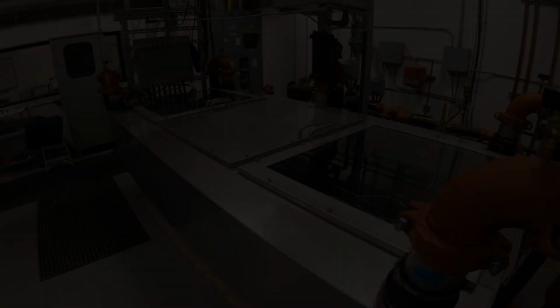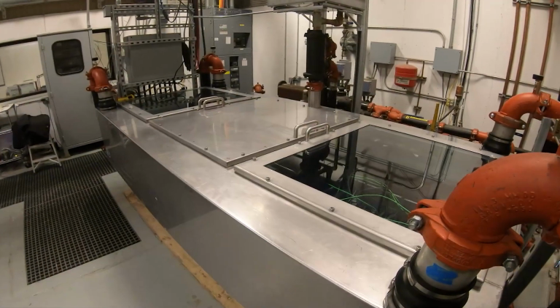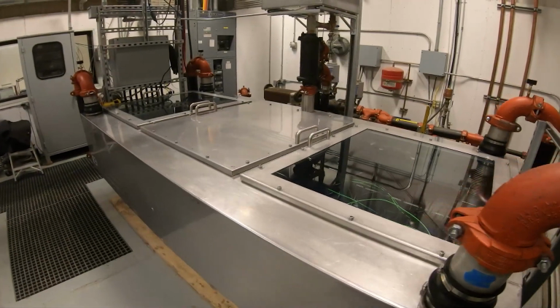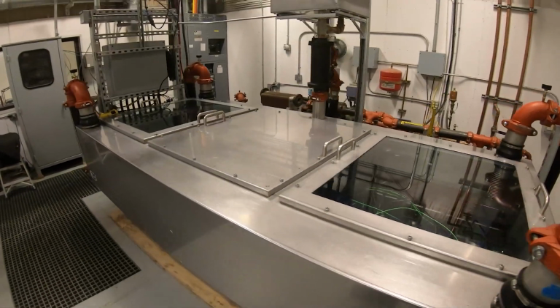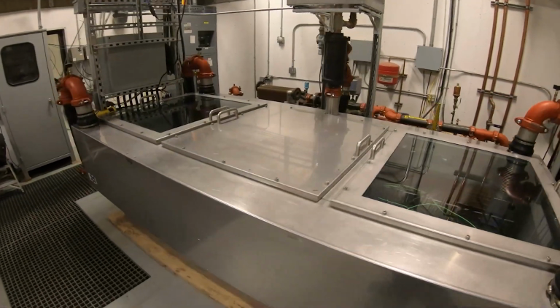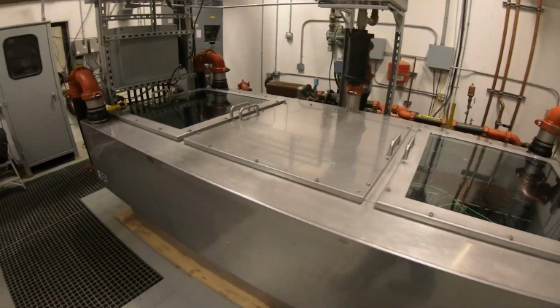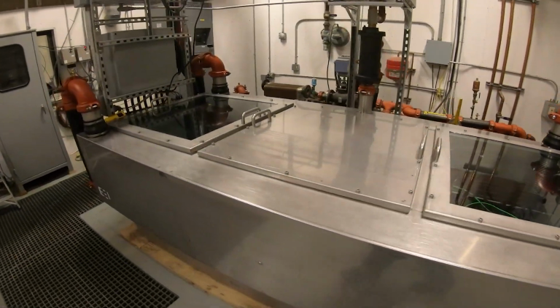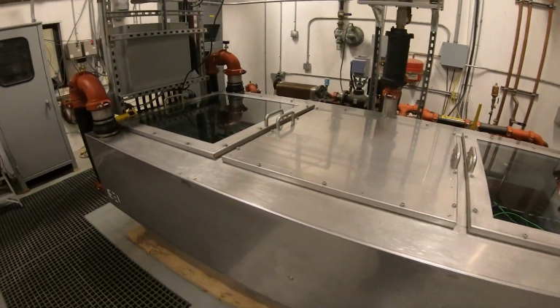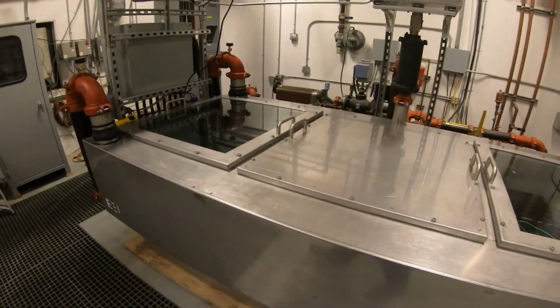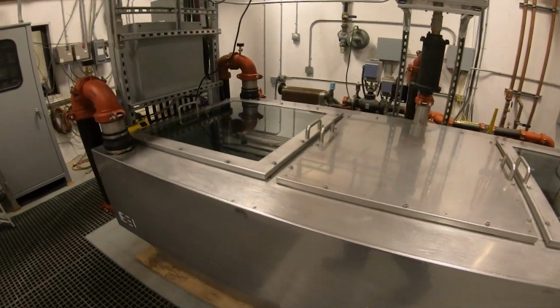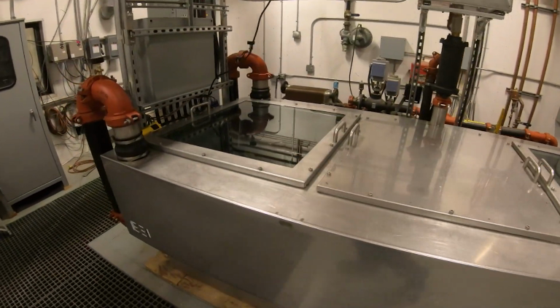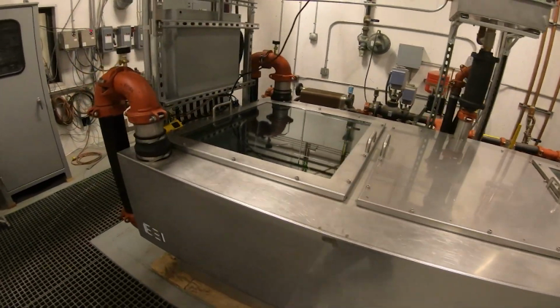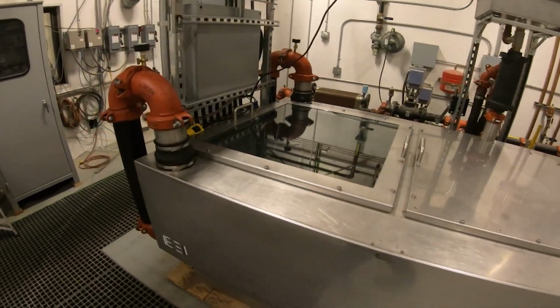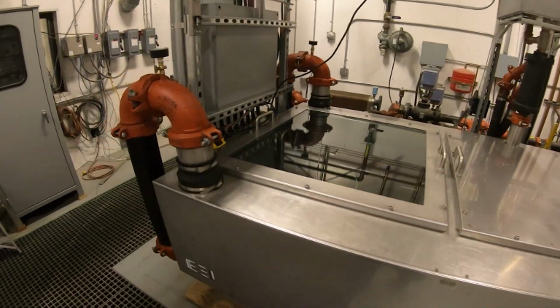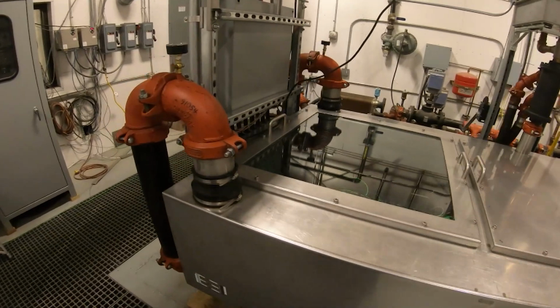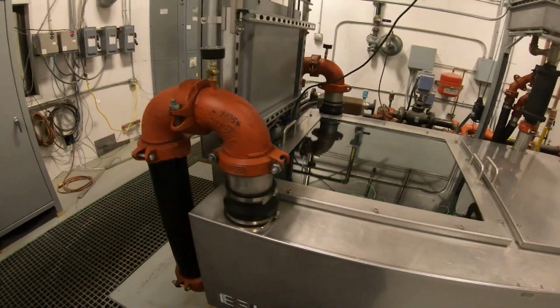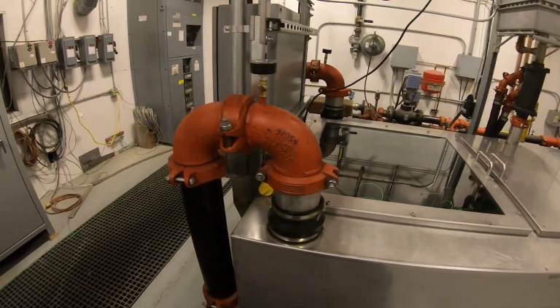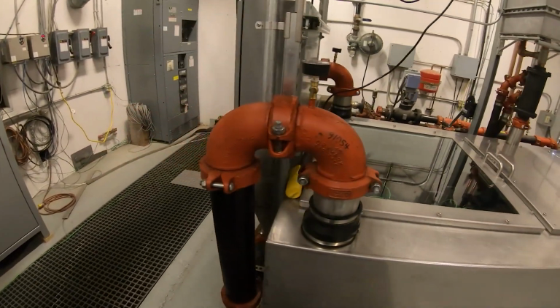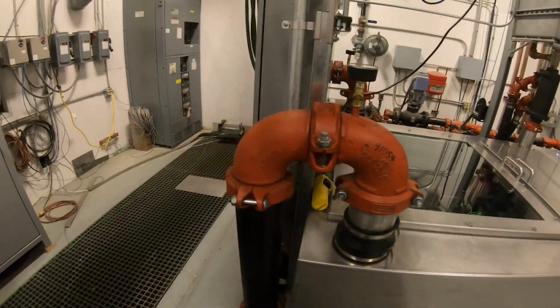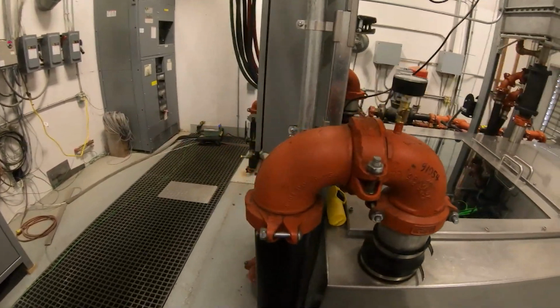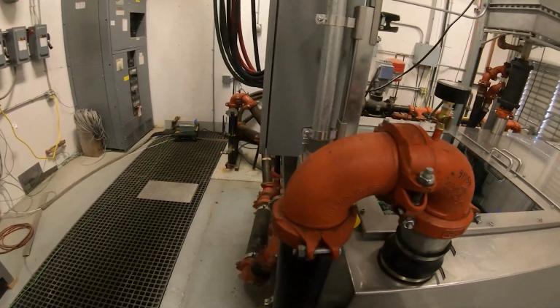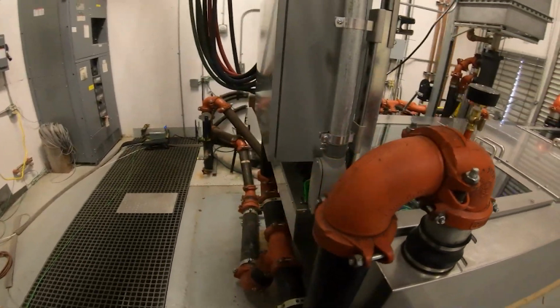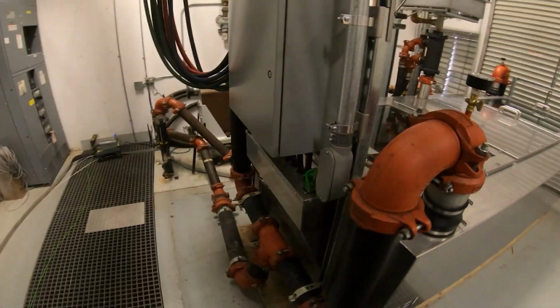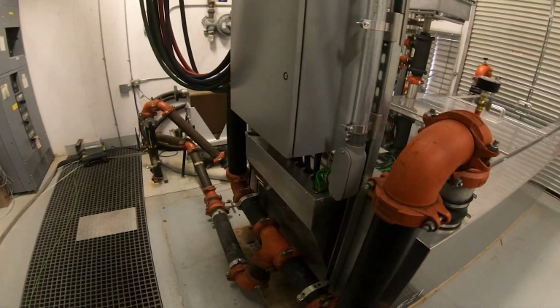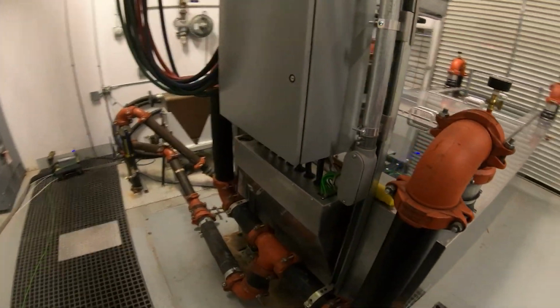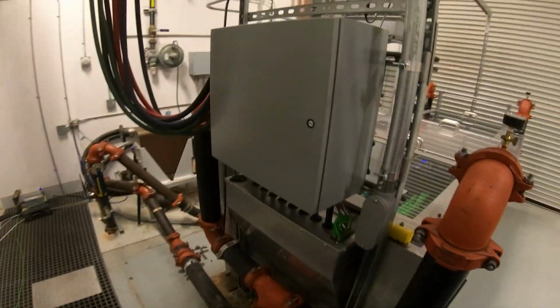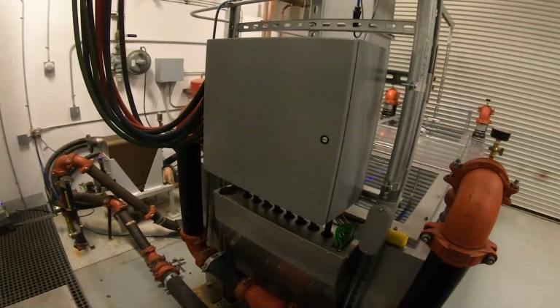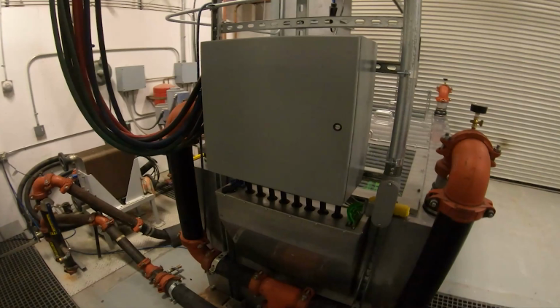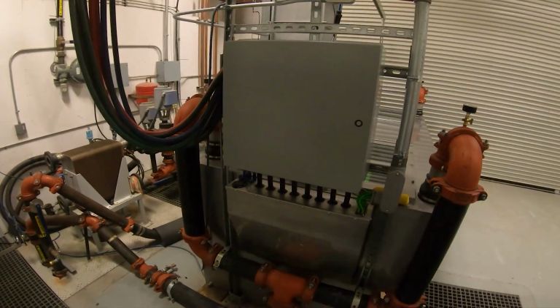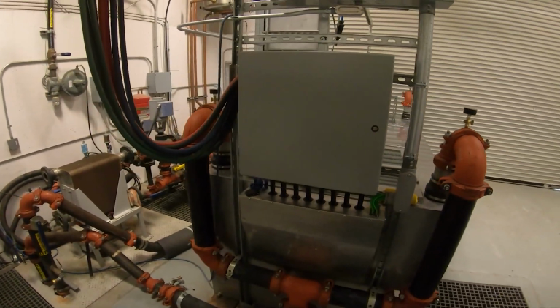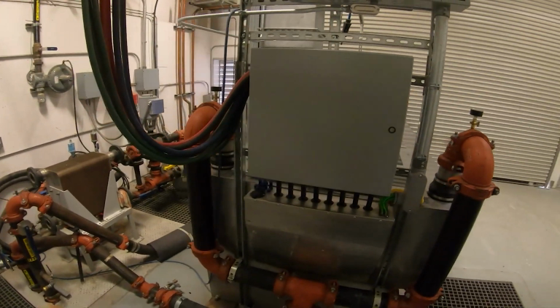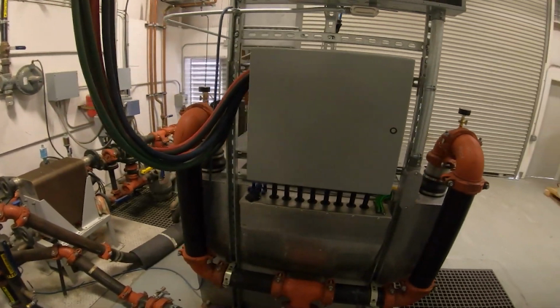The 3M immersion fluids we use boil at temperatures optimized for servers and other semiconductor devices. With fluid temps as low as 41°C, your equipment can last twice as long as in single-phase cooling systems.